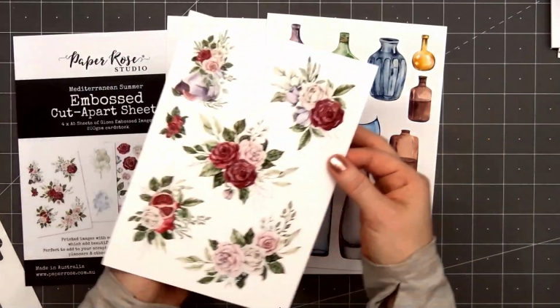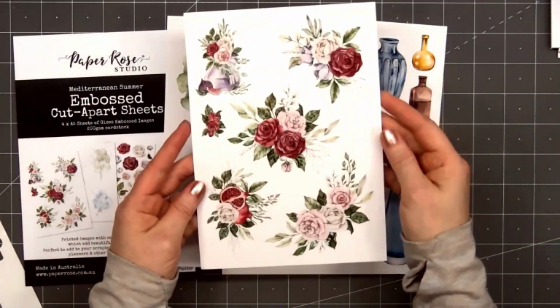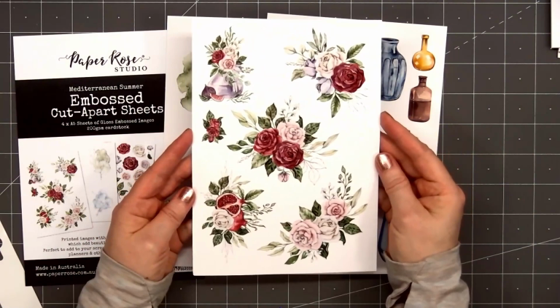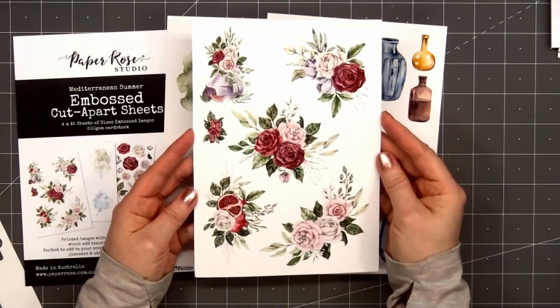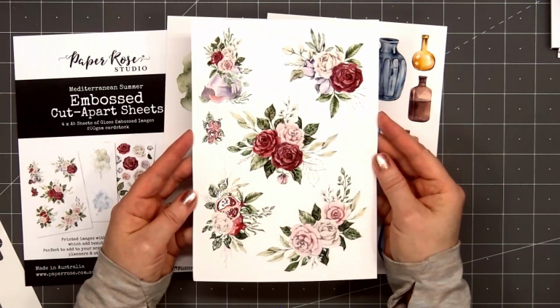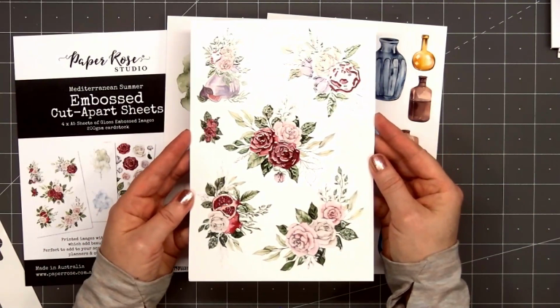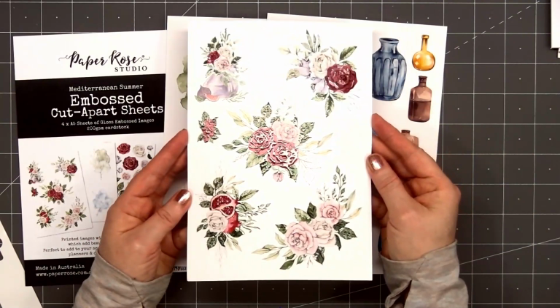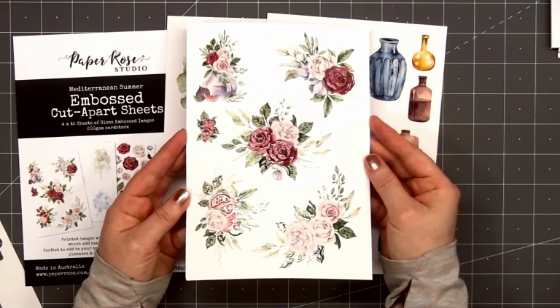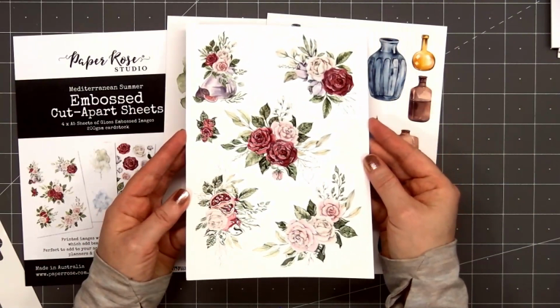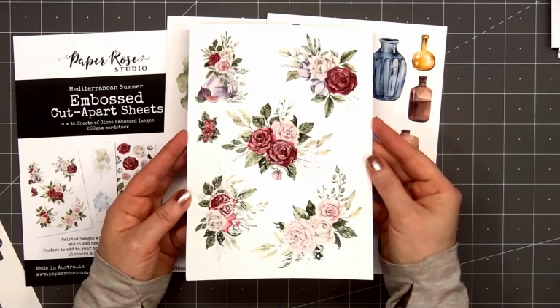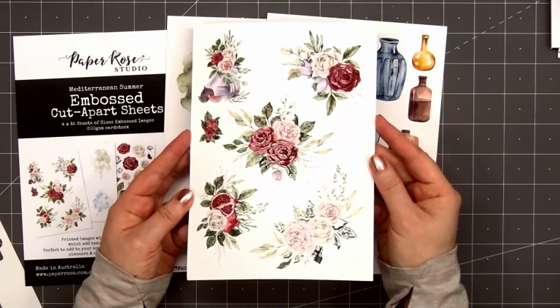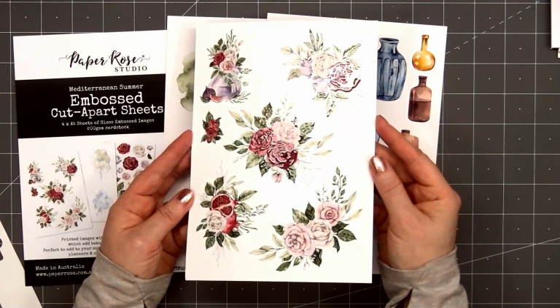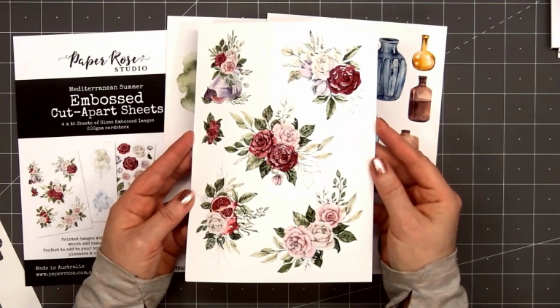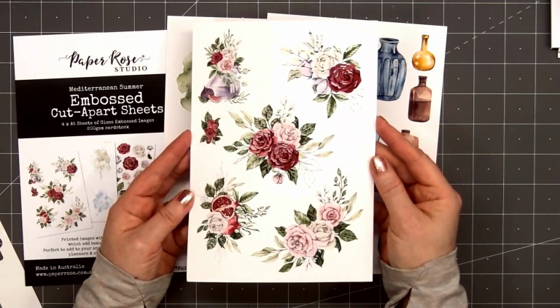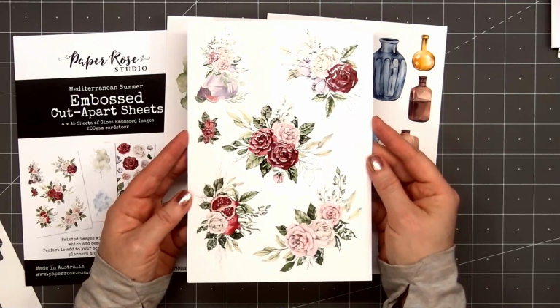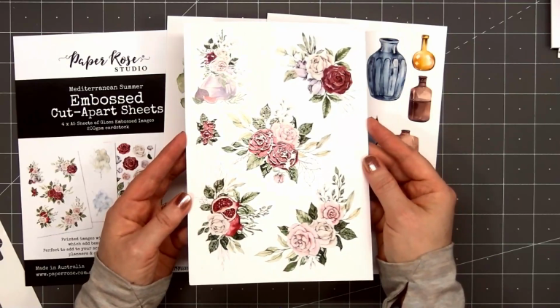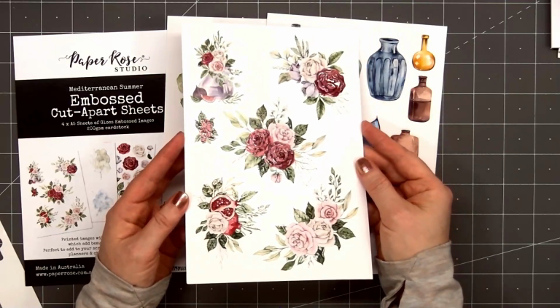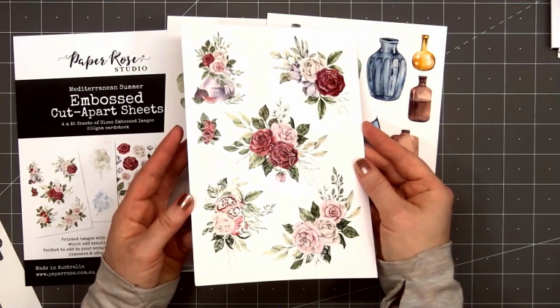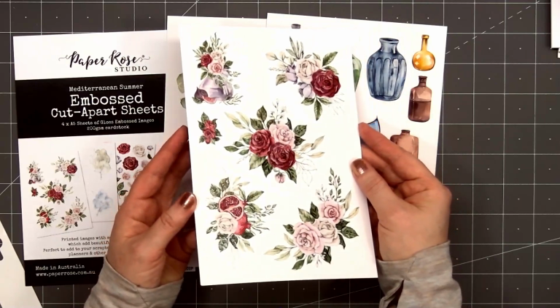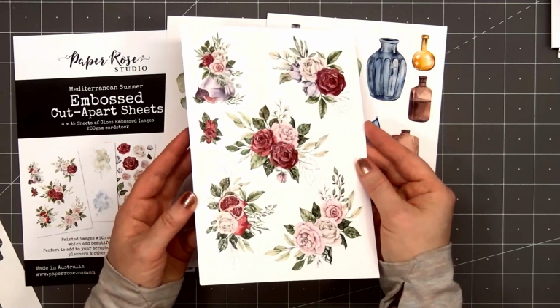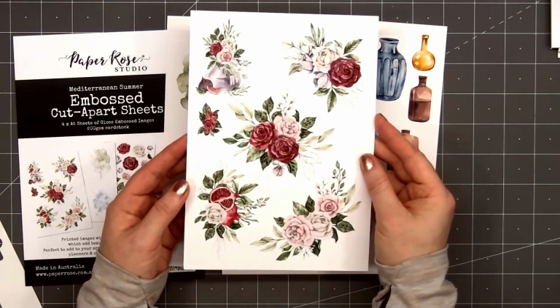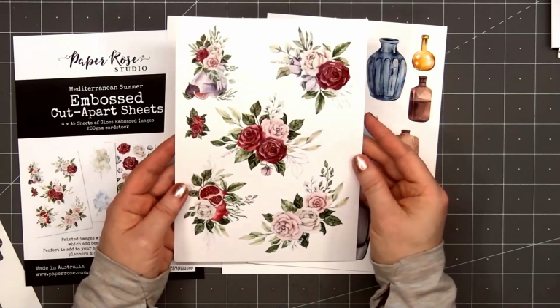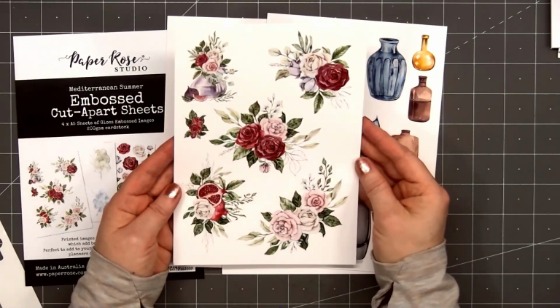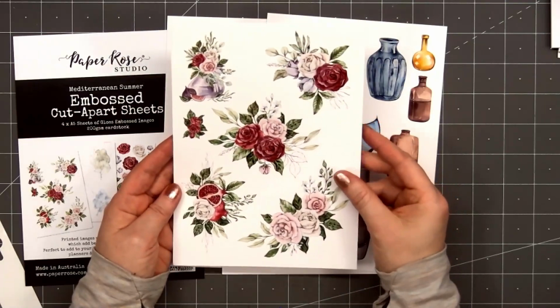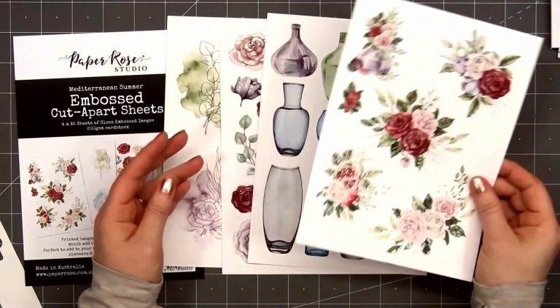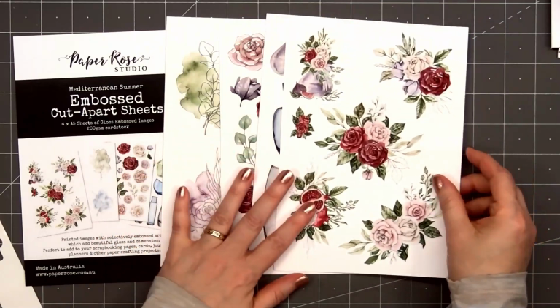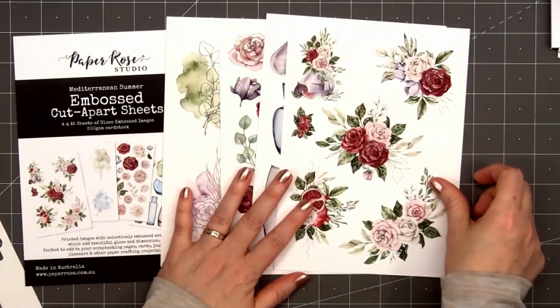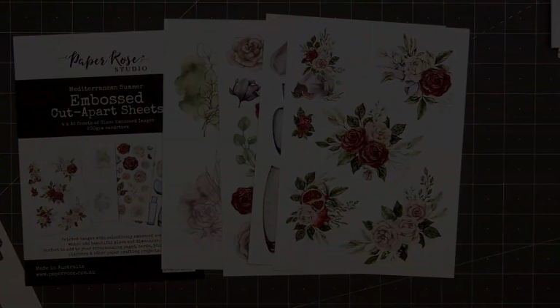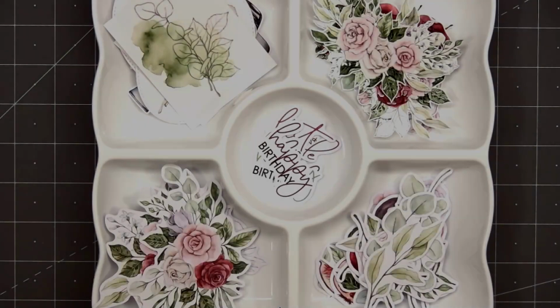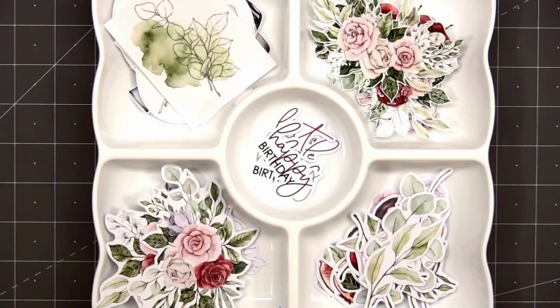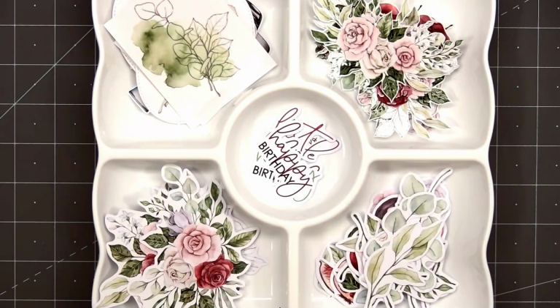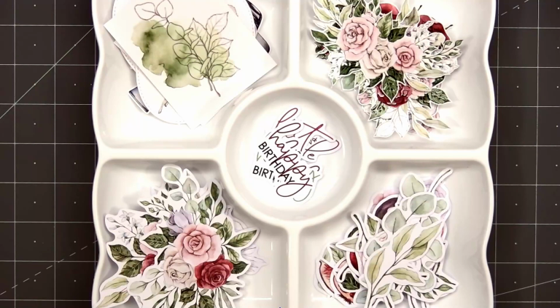This sheet is absolutely stunning — it has a very realistic glass design. The final sheet has several large floral bouquets, again with beautiful gloss detail on the flowers and some of the leaves. In this video I'll be using all three of the items I just showed: the six by six paper pad, the die cut pack, and also the embossed cut-apart sheets.